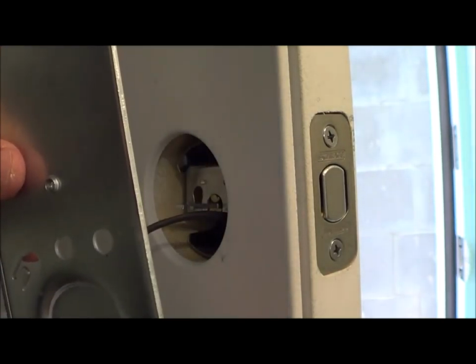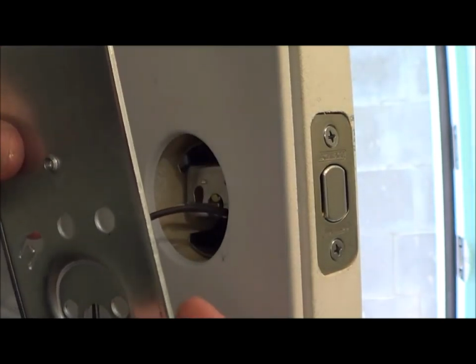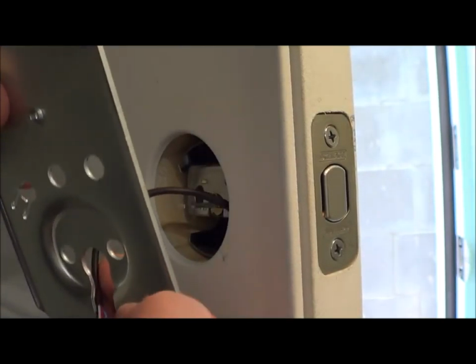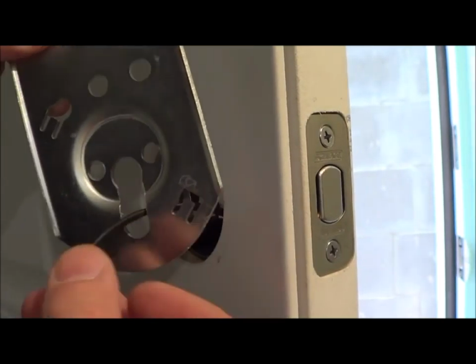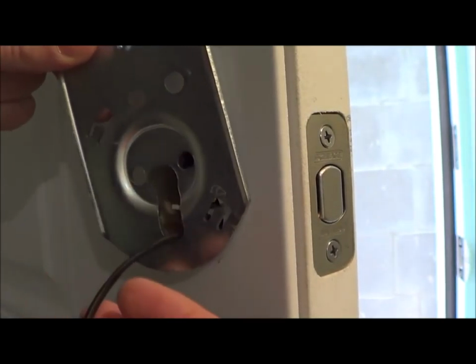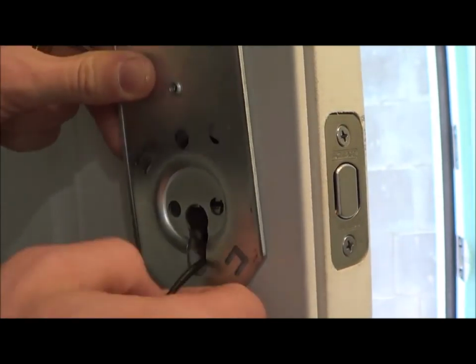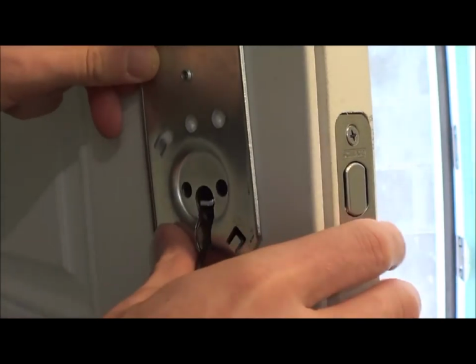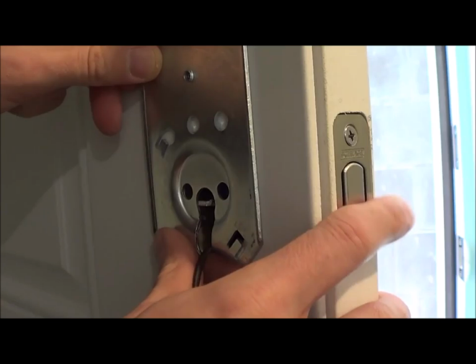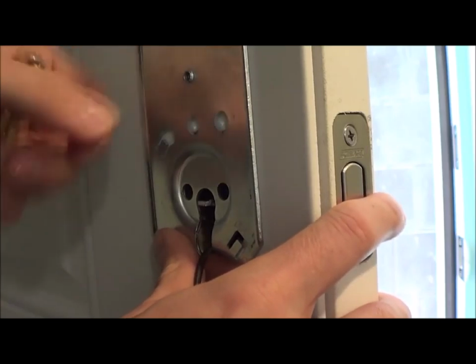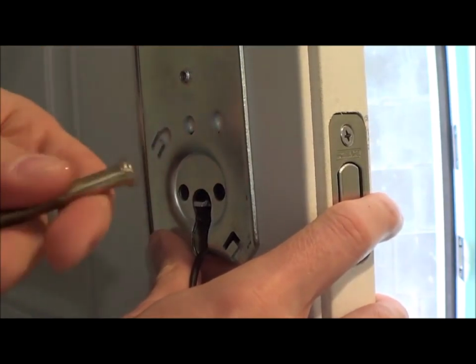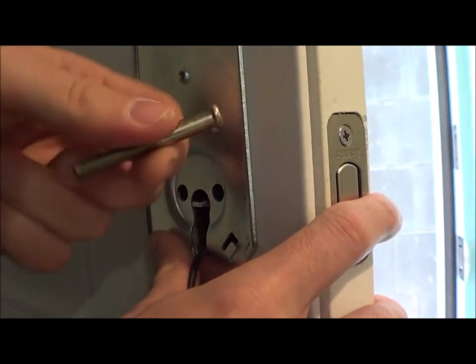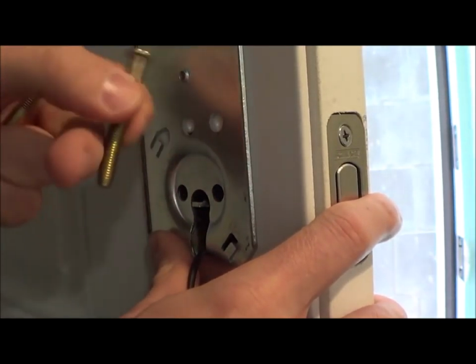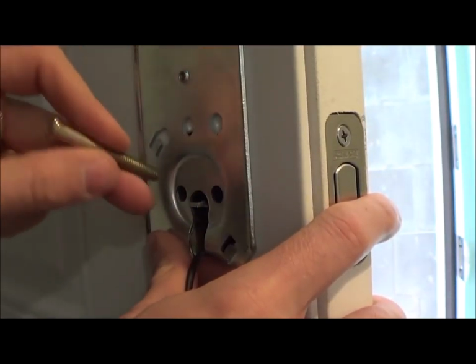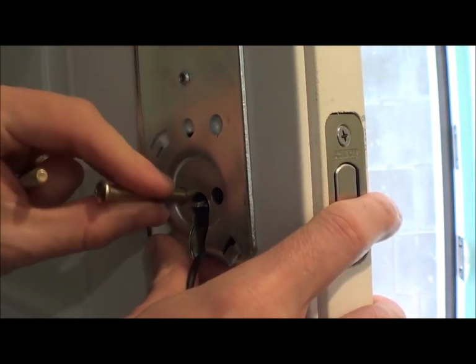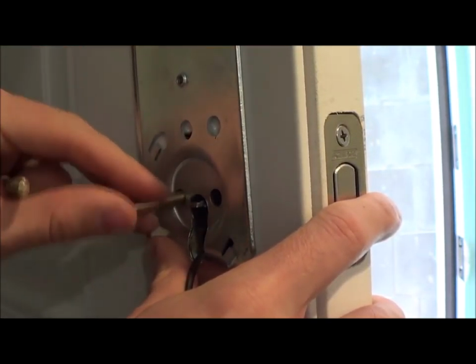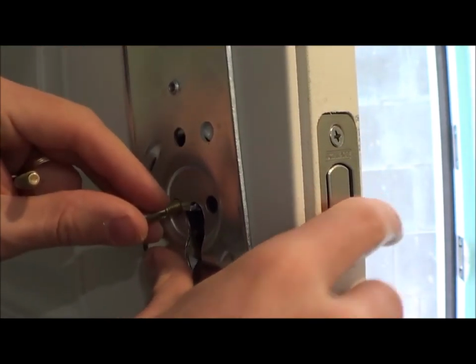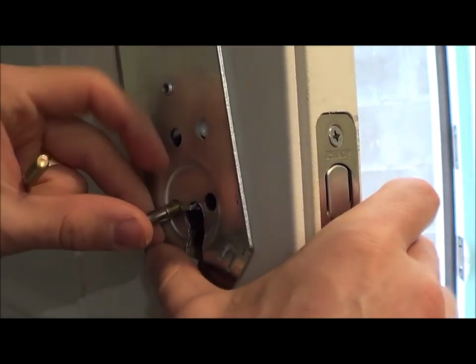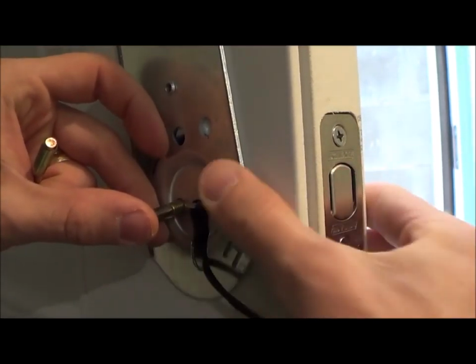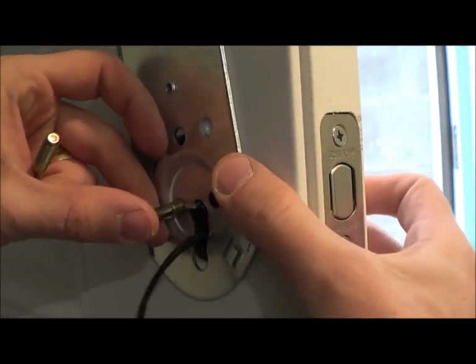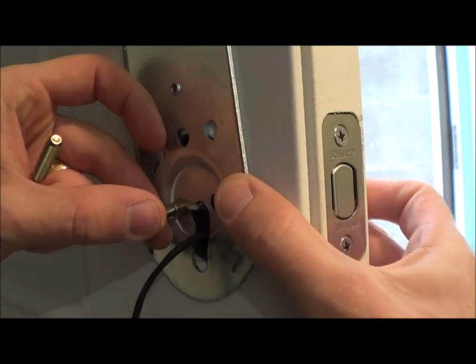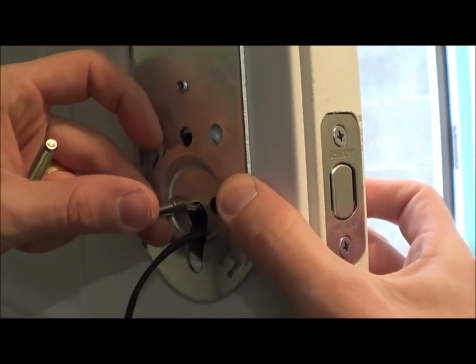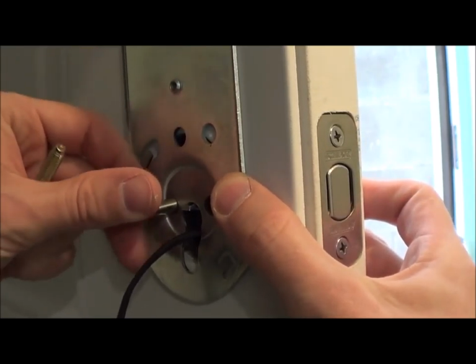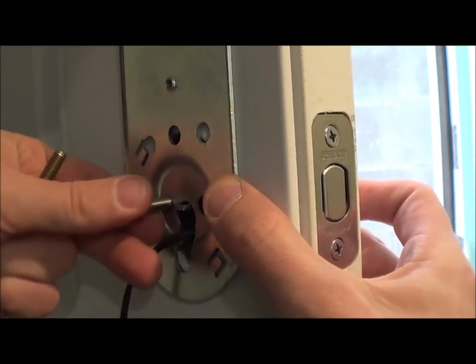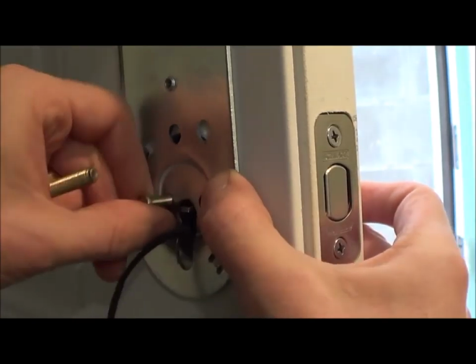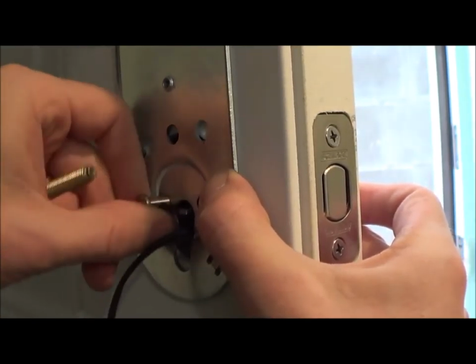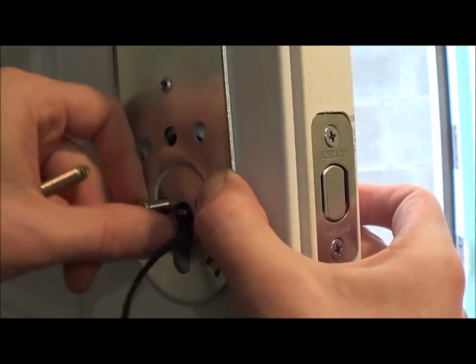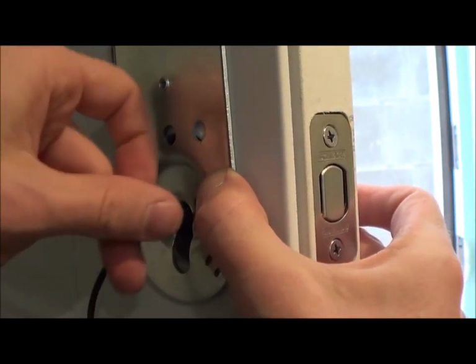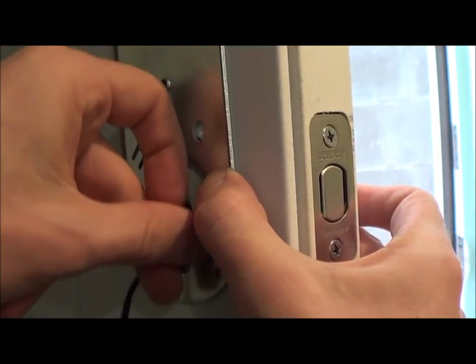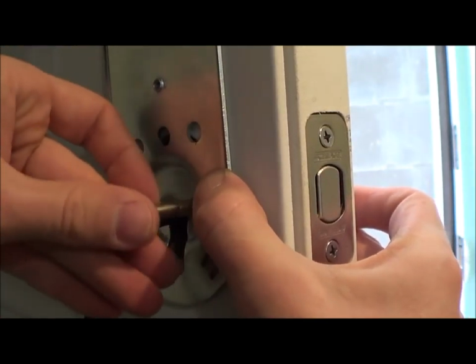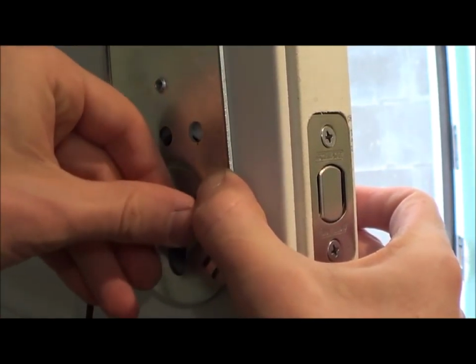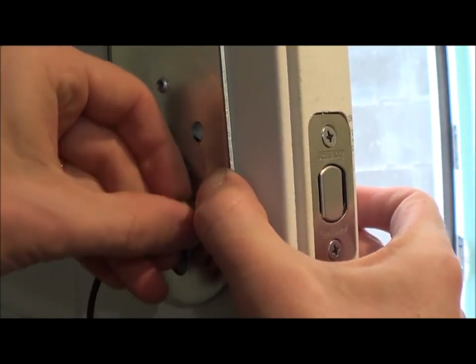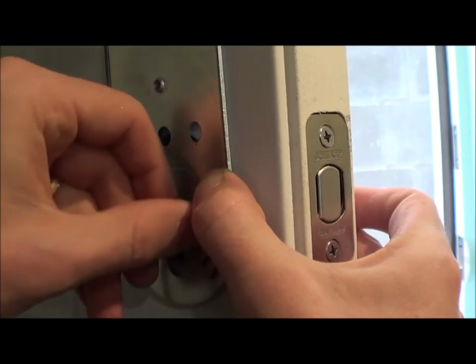Make sure this part goes in and that you have the top facing the top. First bring the wire through there. Line it up and then take the two screws of this length. Carefully hold on to the keypad and get those started with your fingers and then use a screwdriver to finish them.